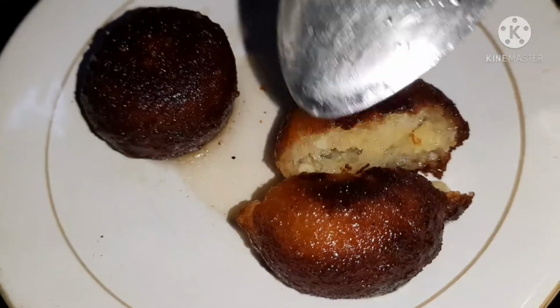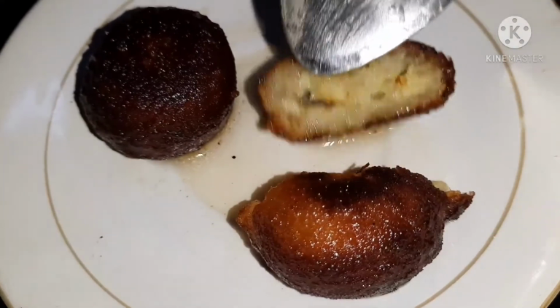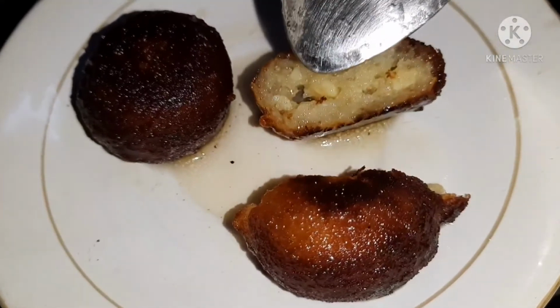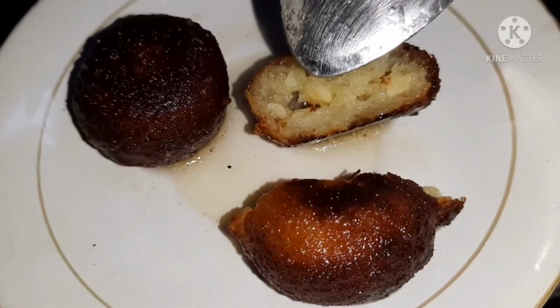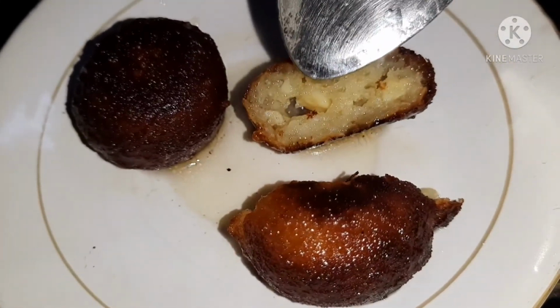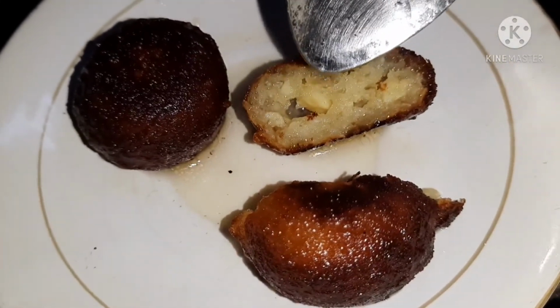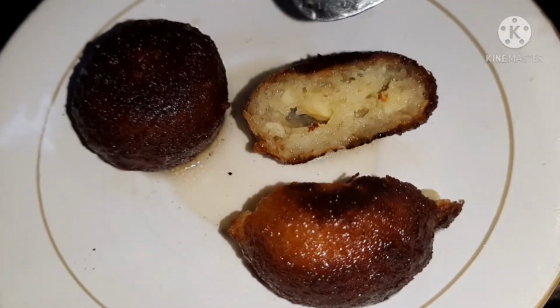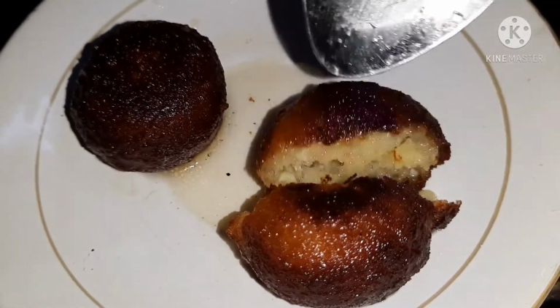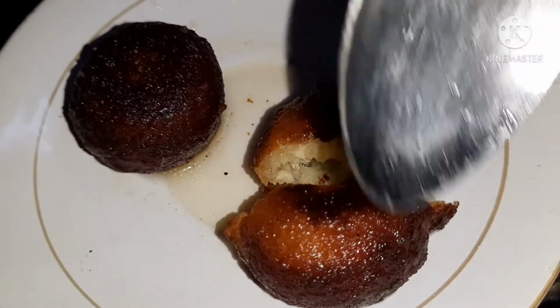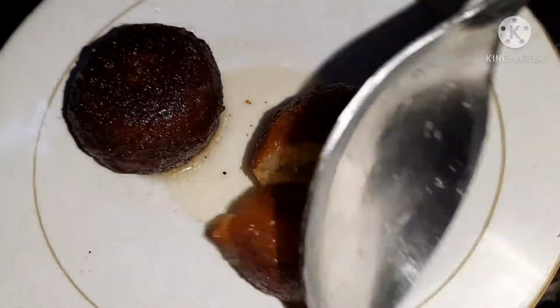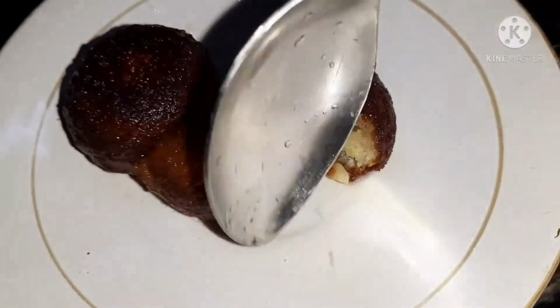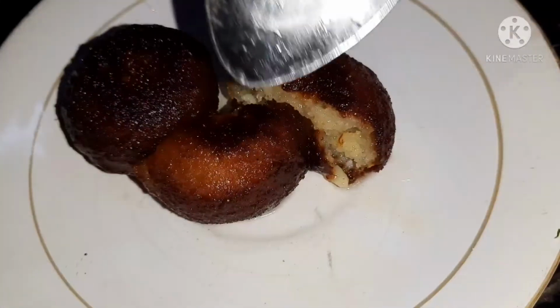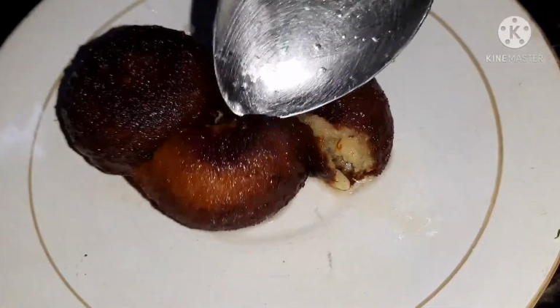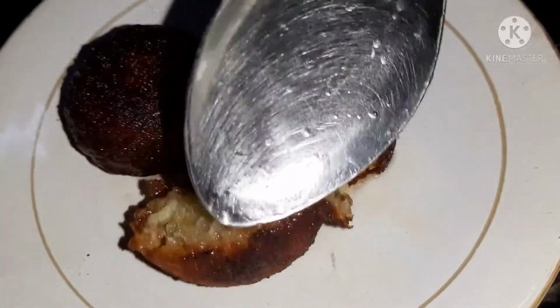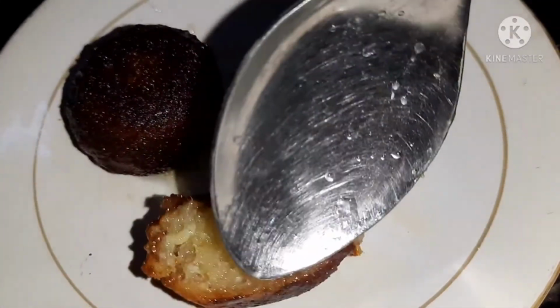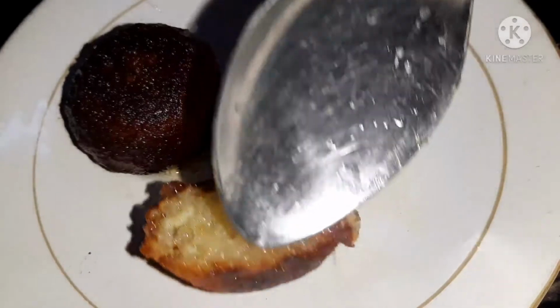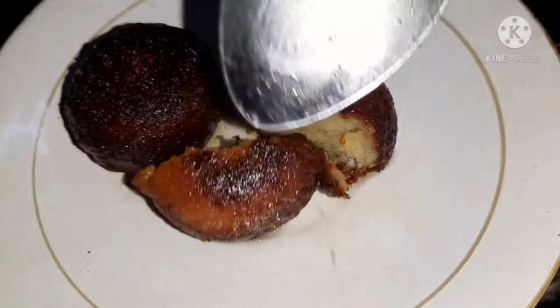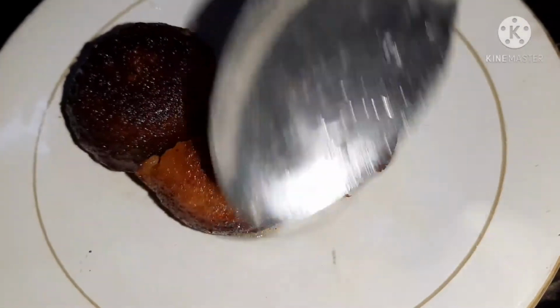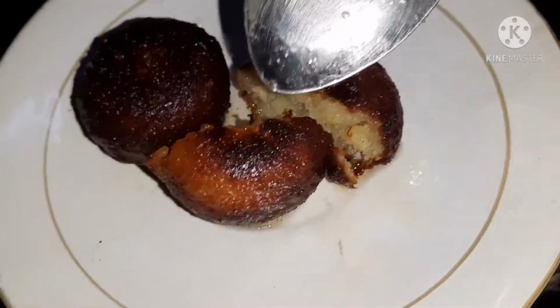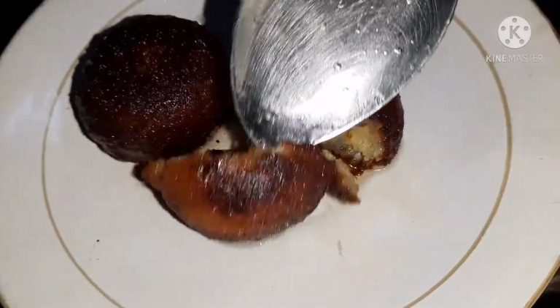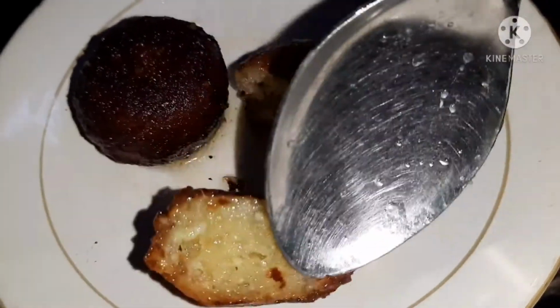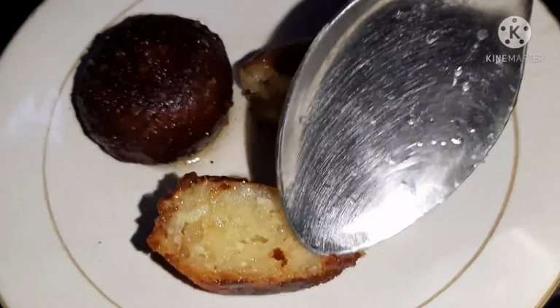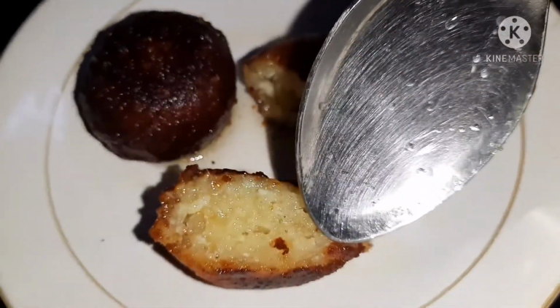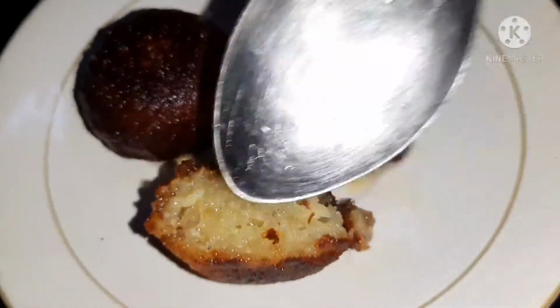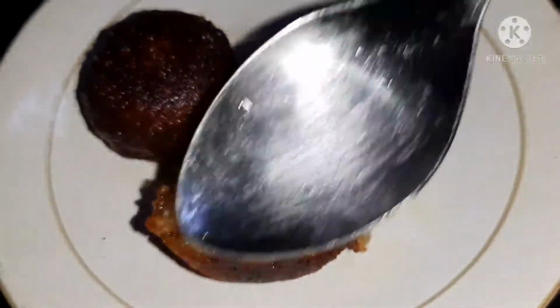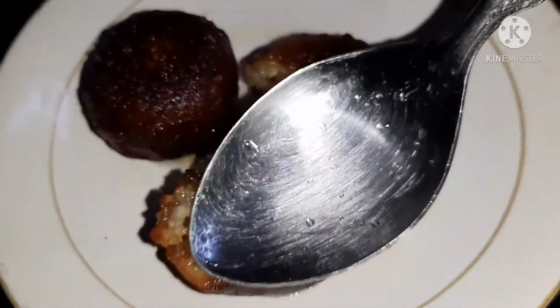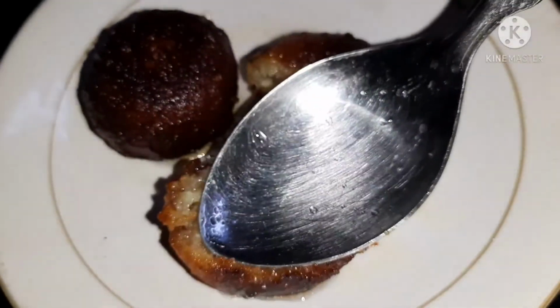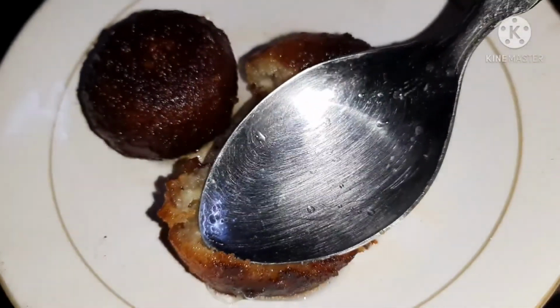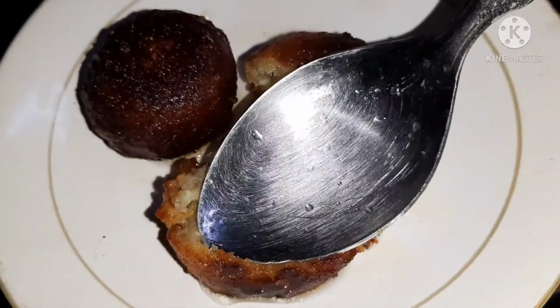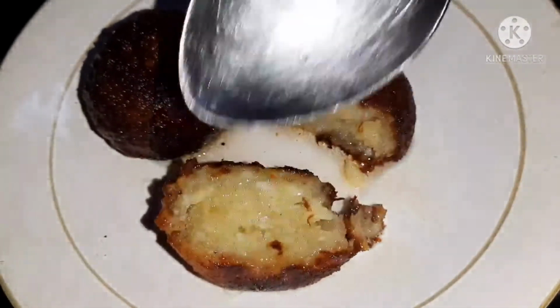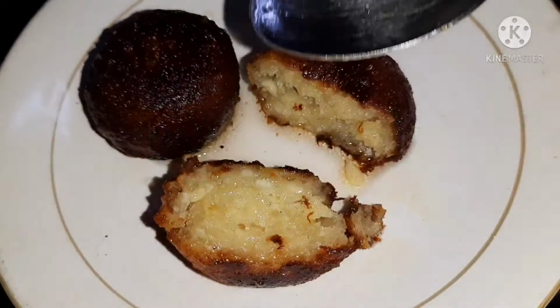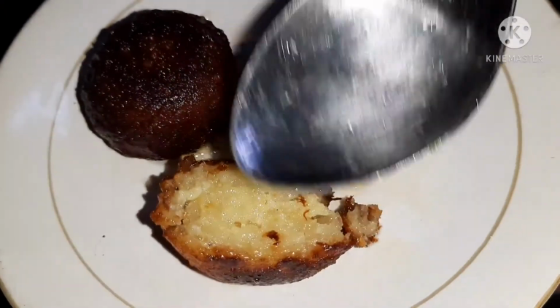So guys, how did you feel about this instant milk powder recipe? If you liked it, please try it. I will see you in the next video. Bye-bye, take care.